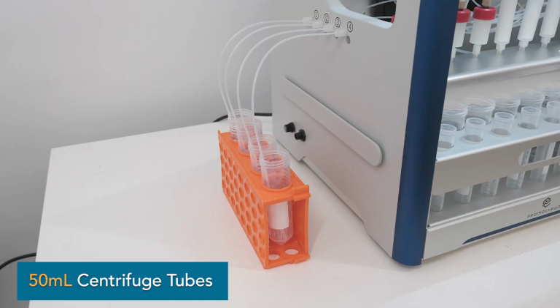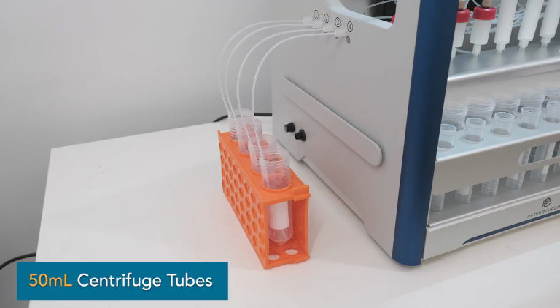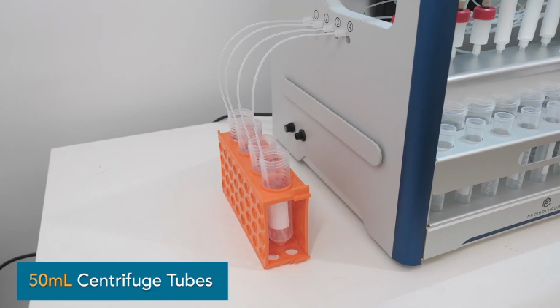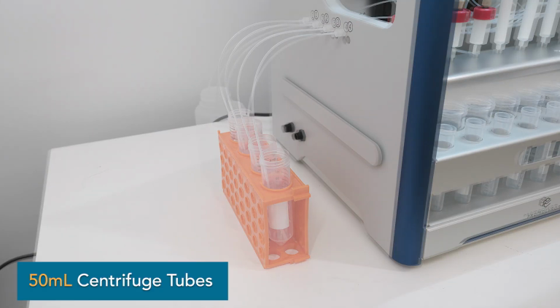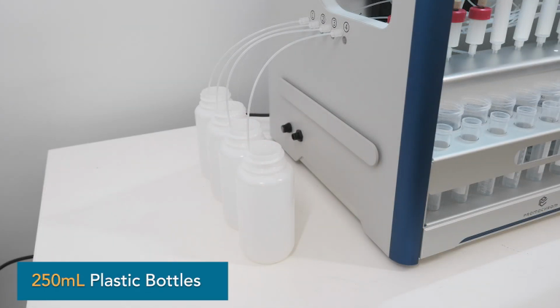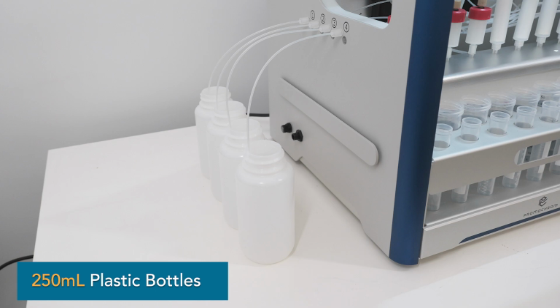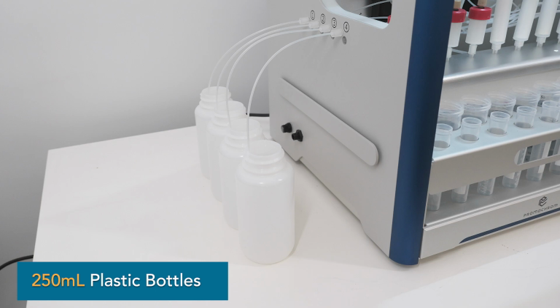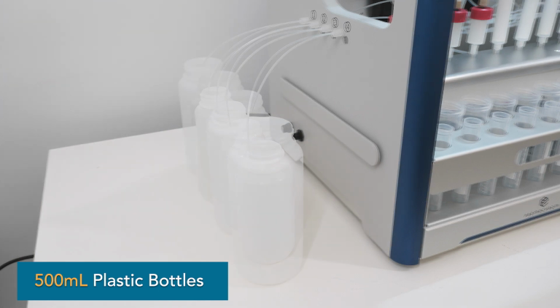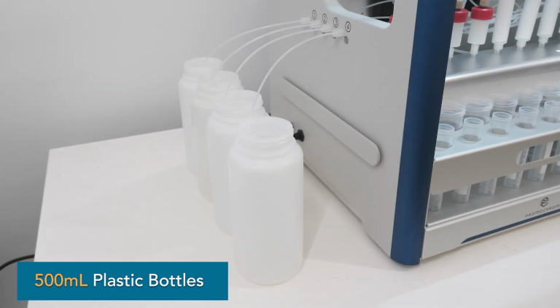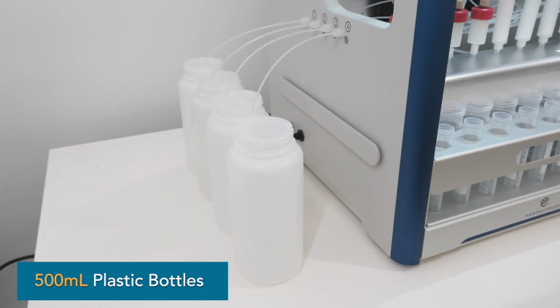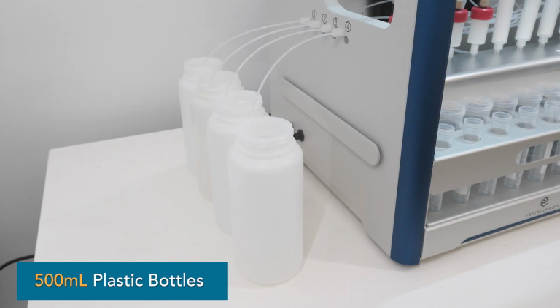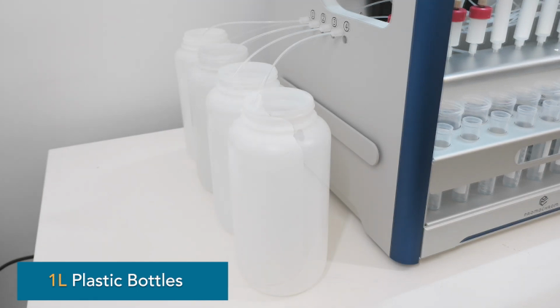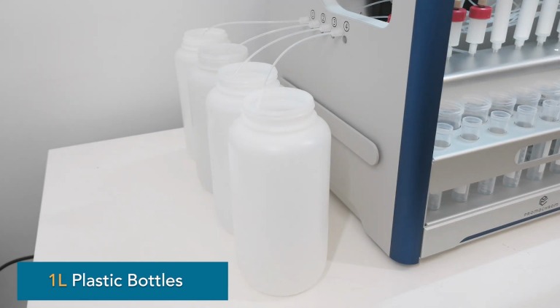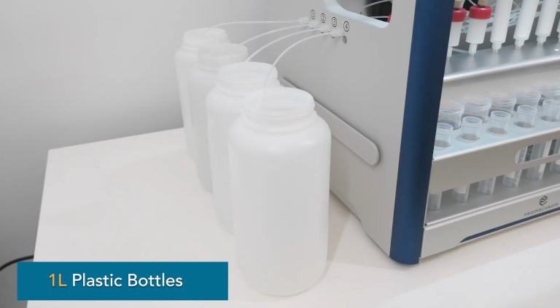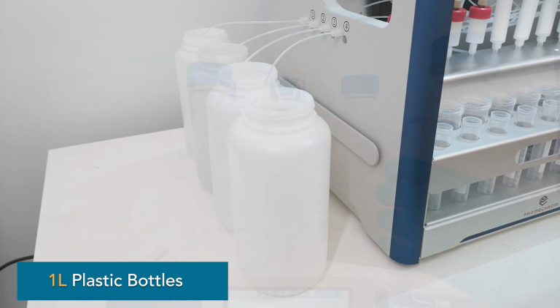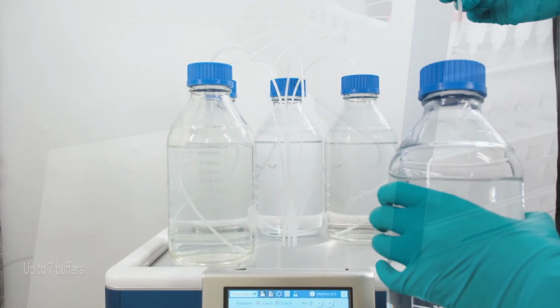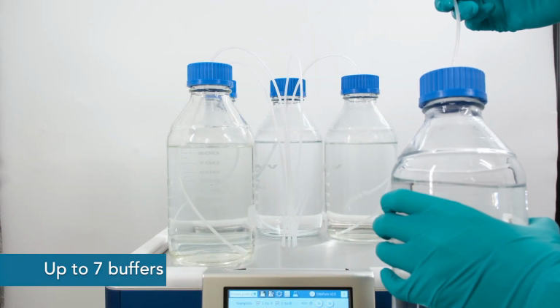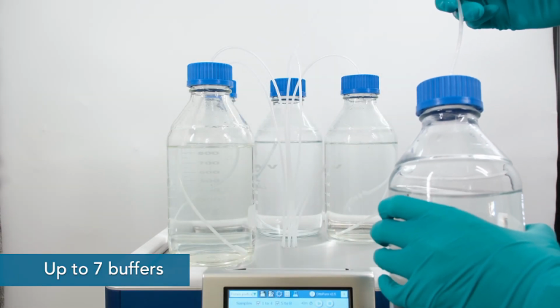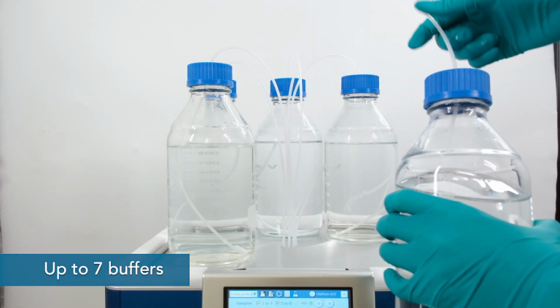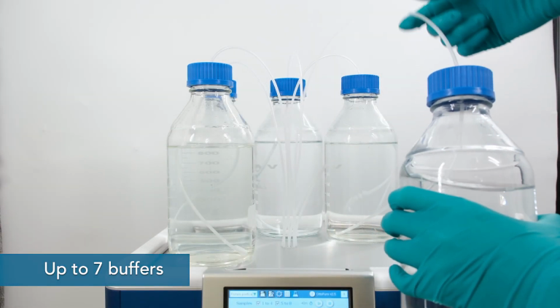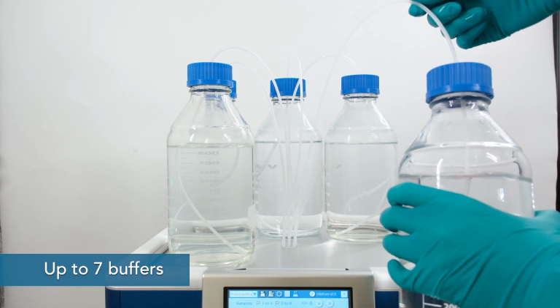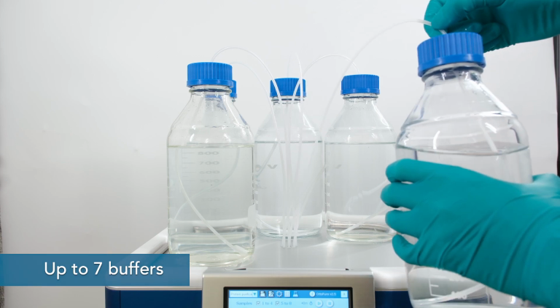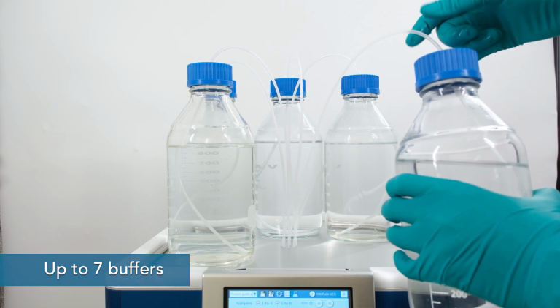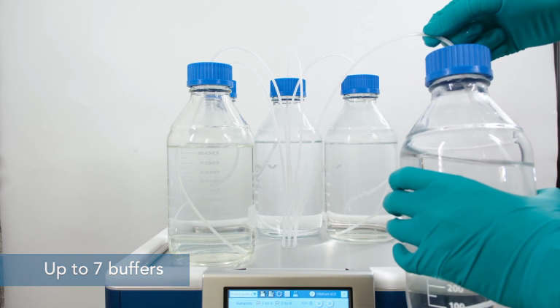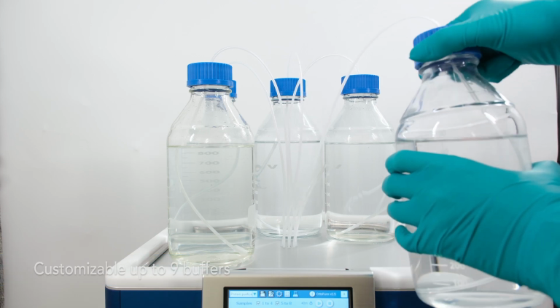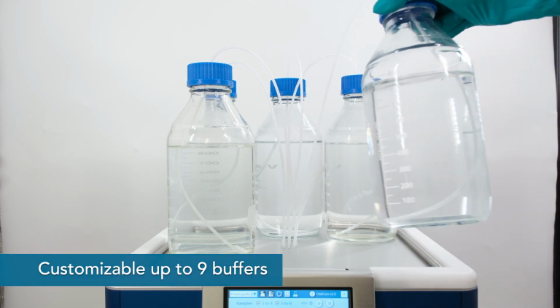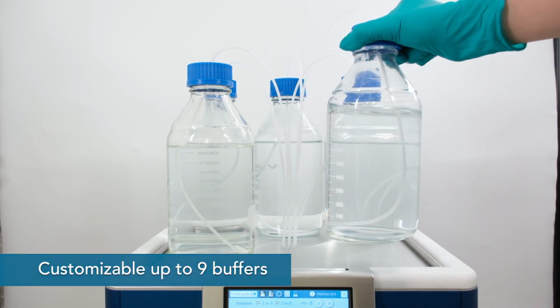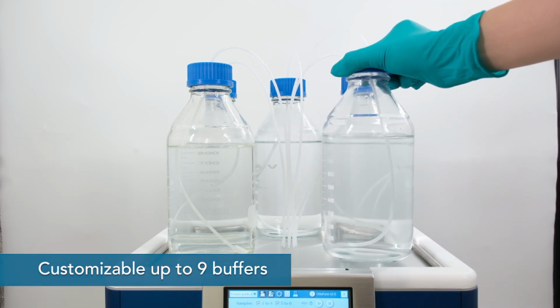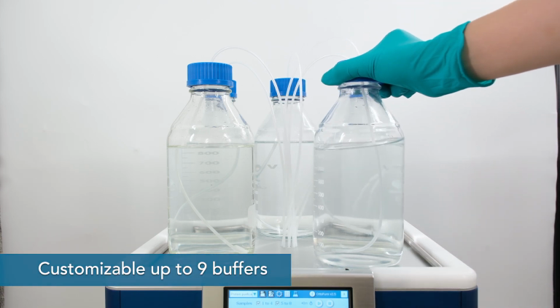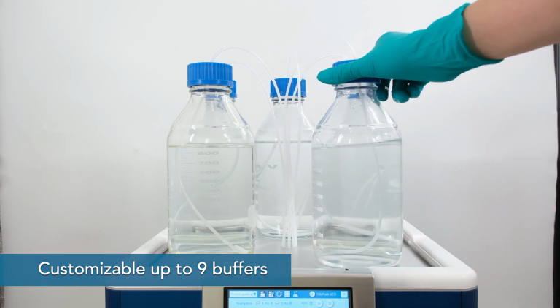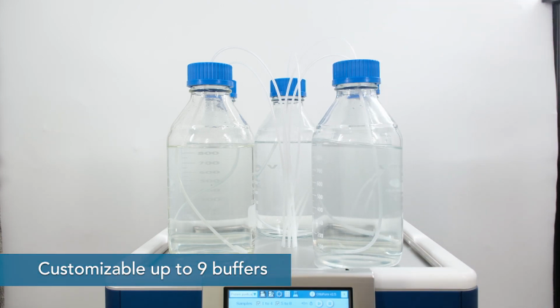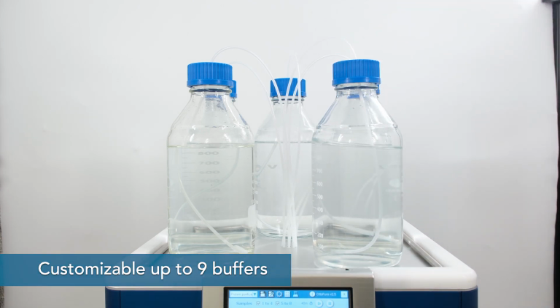You can add samples of any size up to 1 liter. Choose from up to 7 buffers to use for your purification, which can be further increased to 9 if necessary.